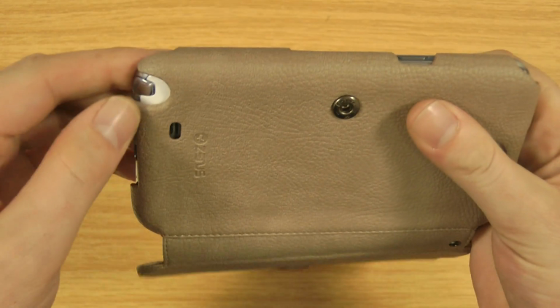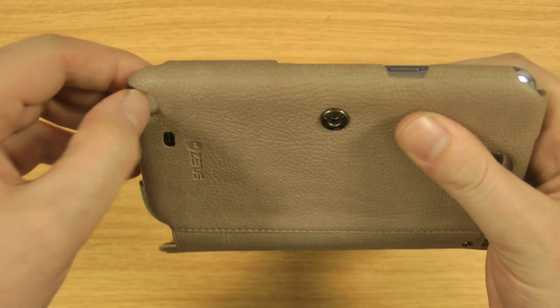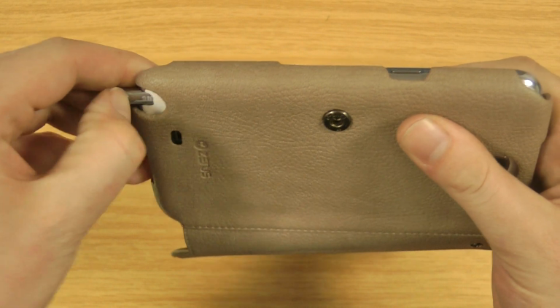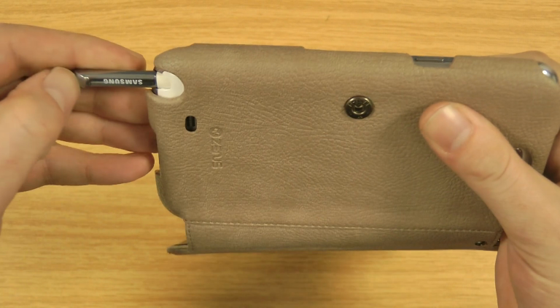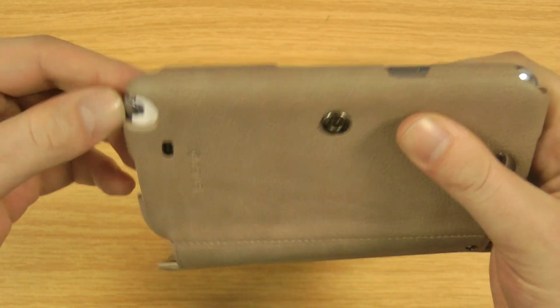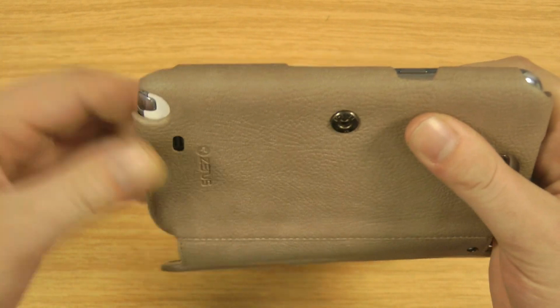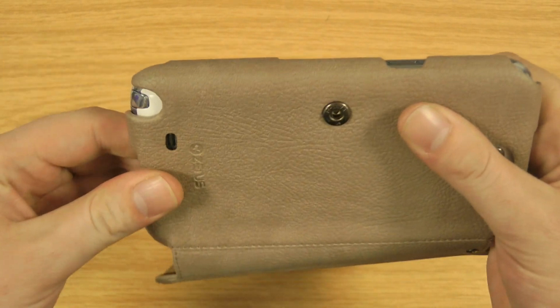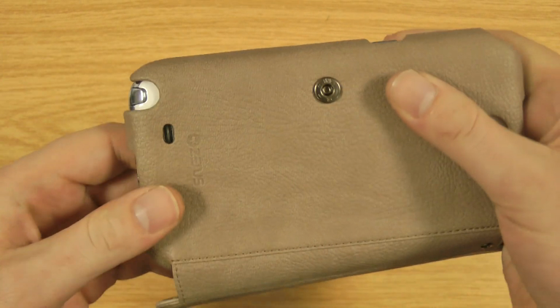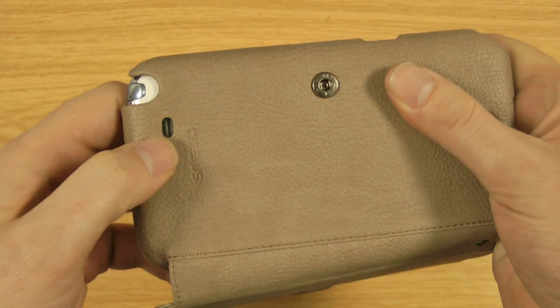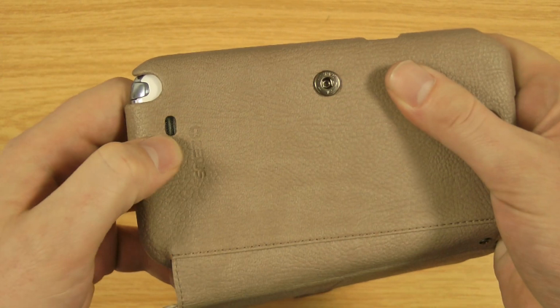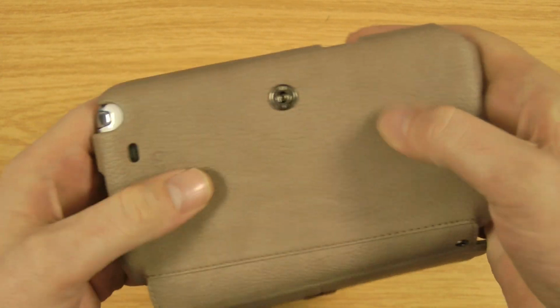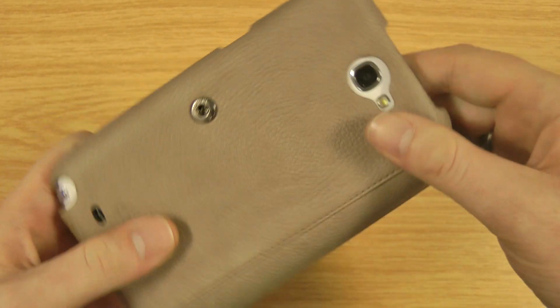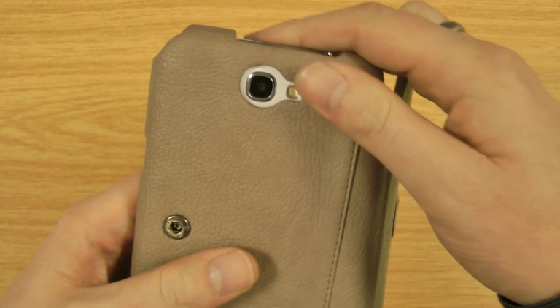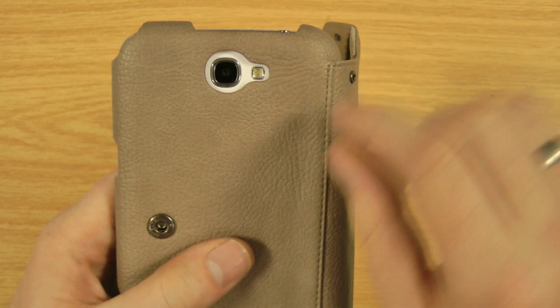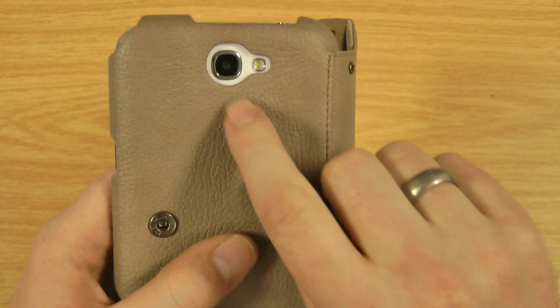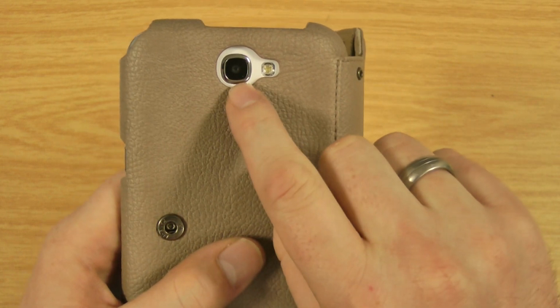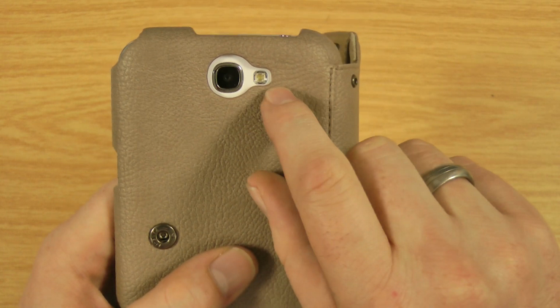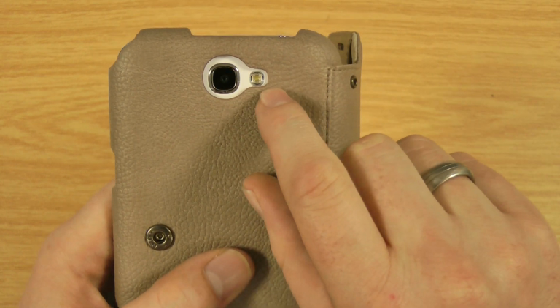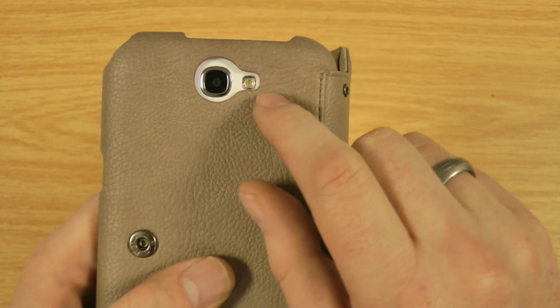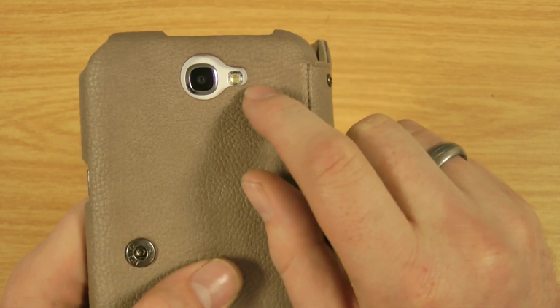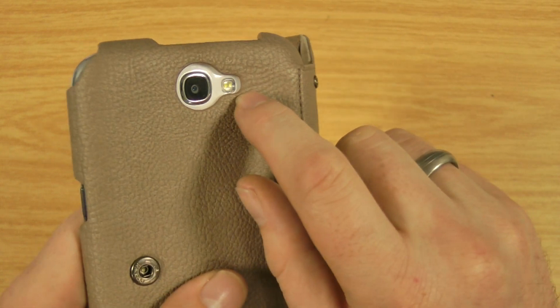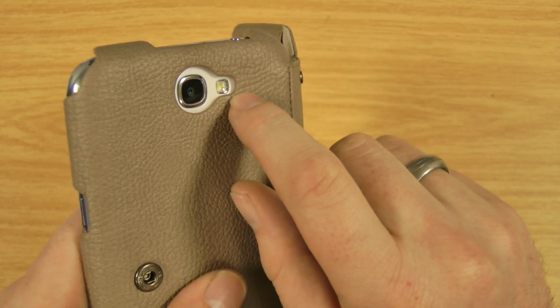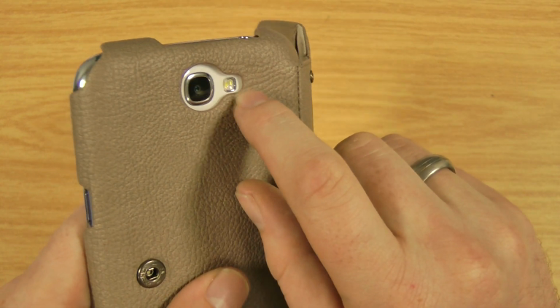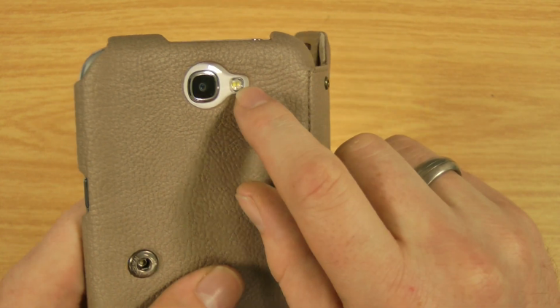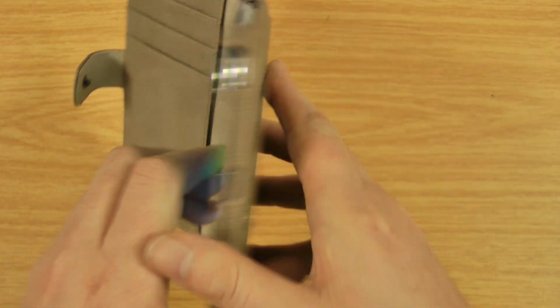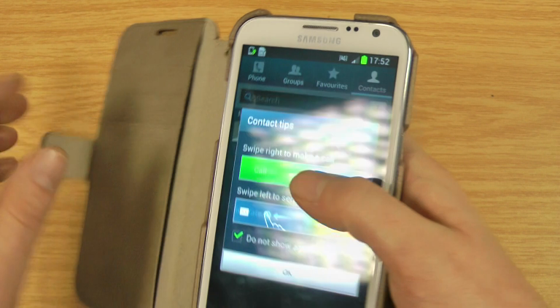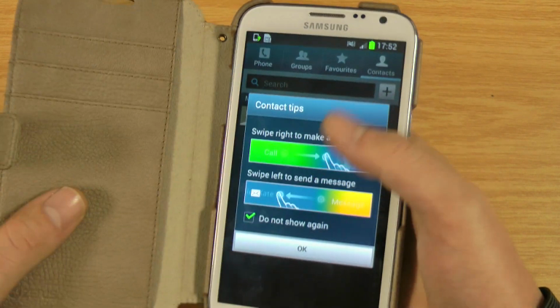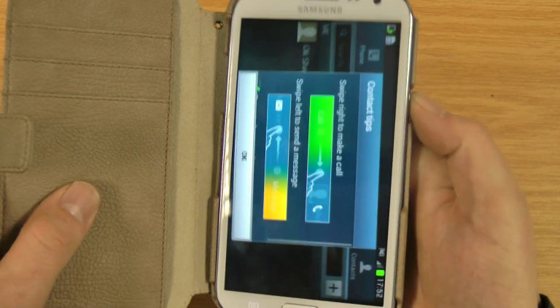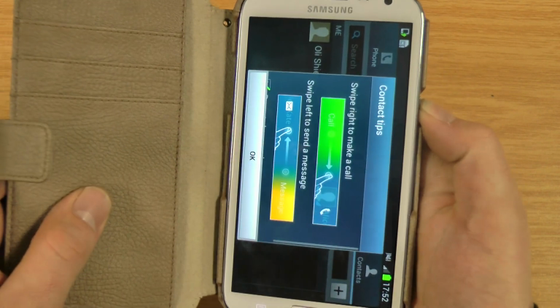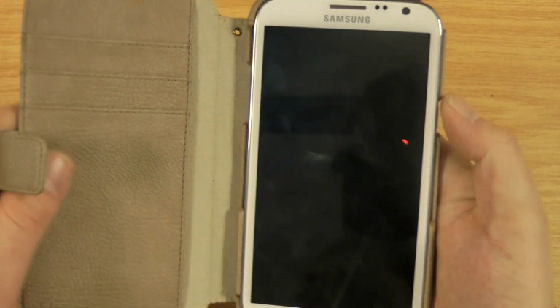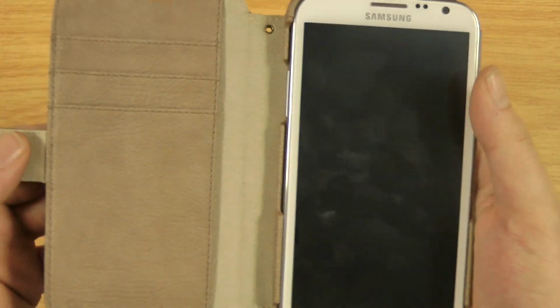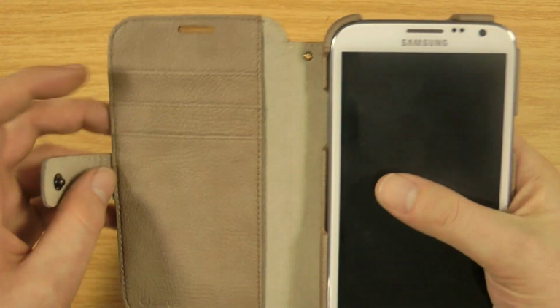The S Pen is easily accessed so that's not going to cause you any issues. You've got a cutout for the loudspeaker and a cutout for the camera and the flash — that's not going to cause any bounce back. It's quite close but I have tested it so there's not going to be any issues there.